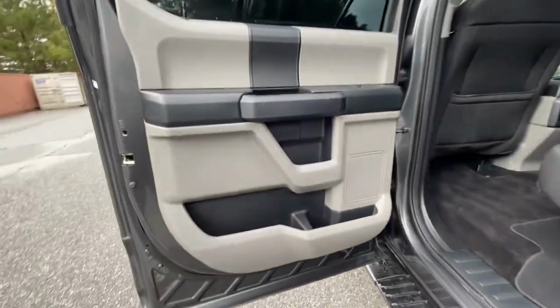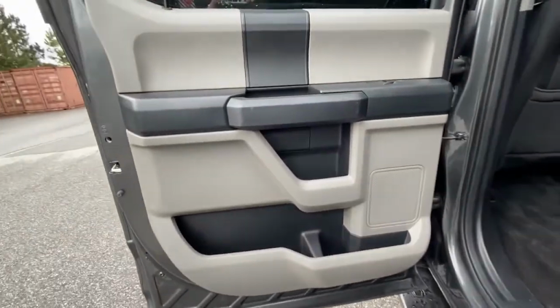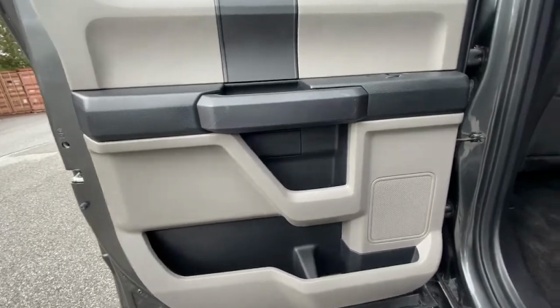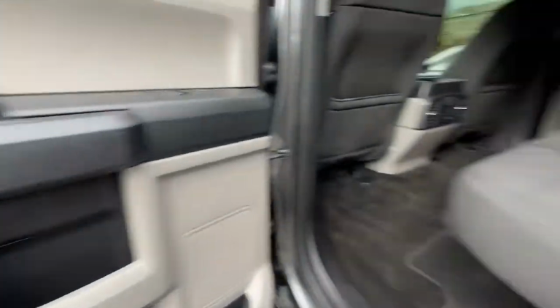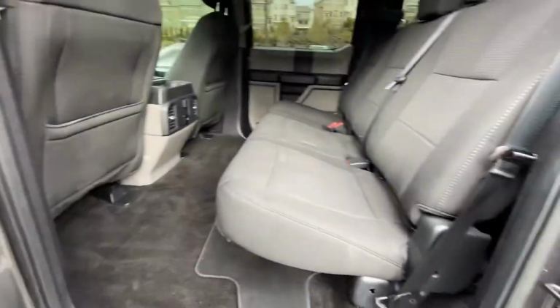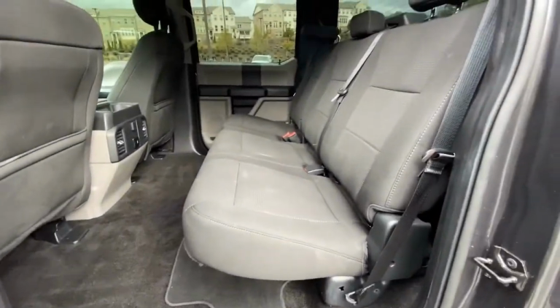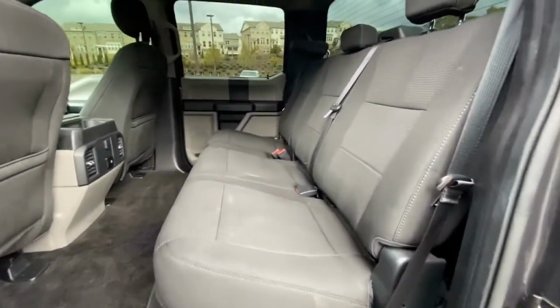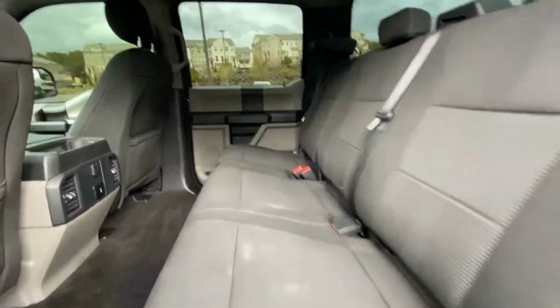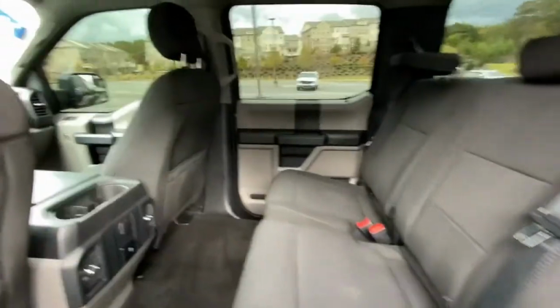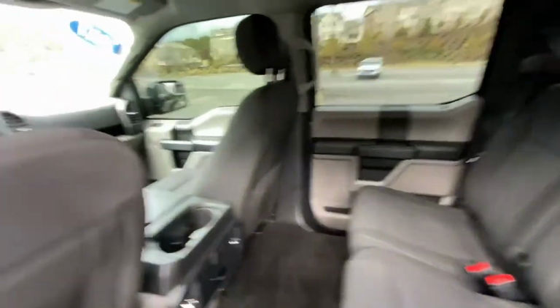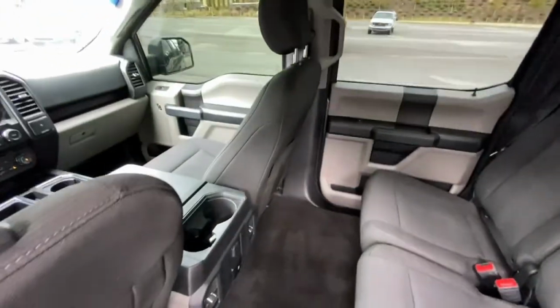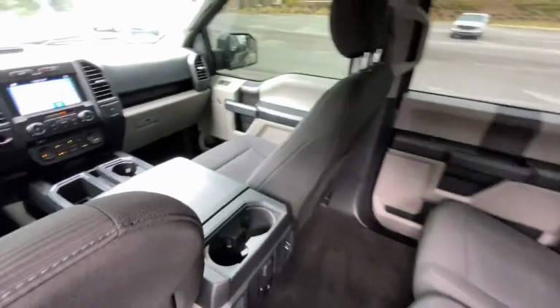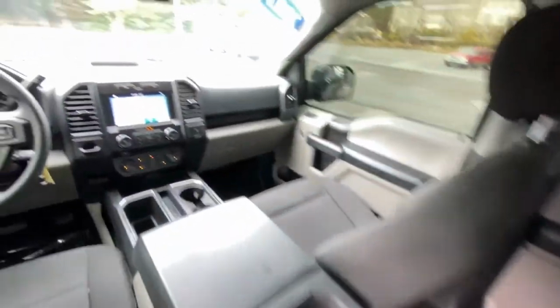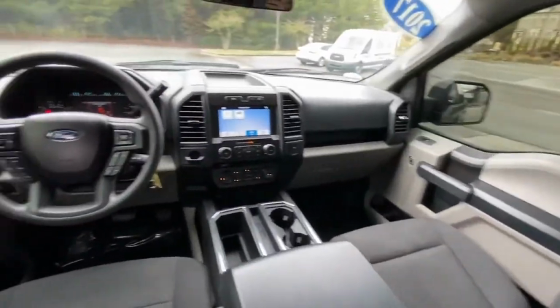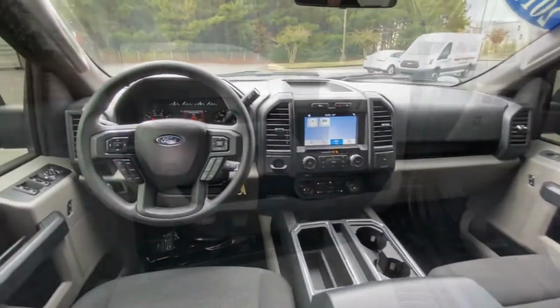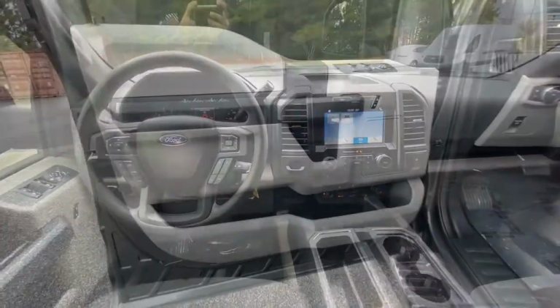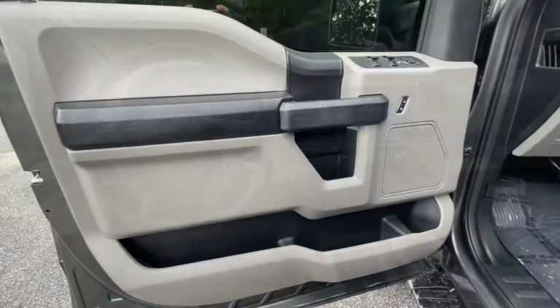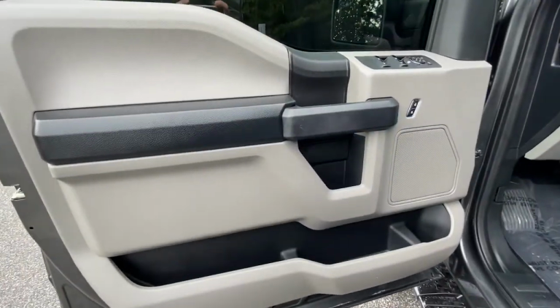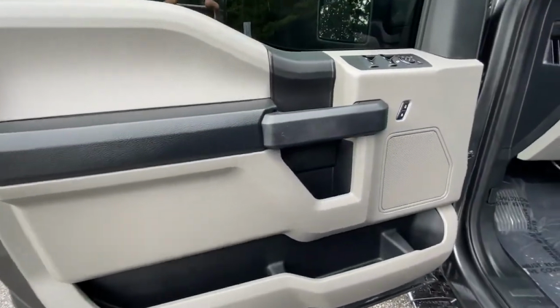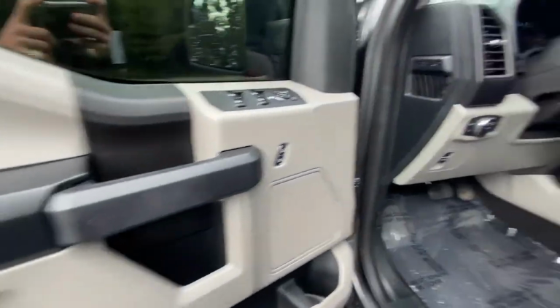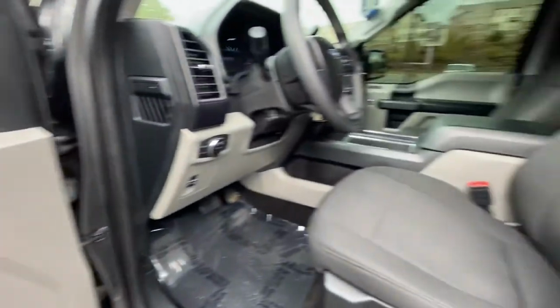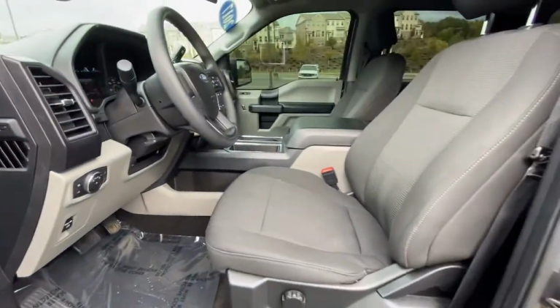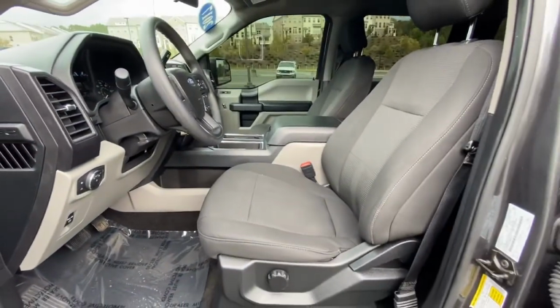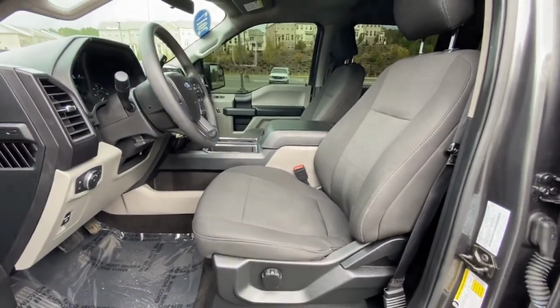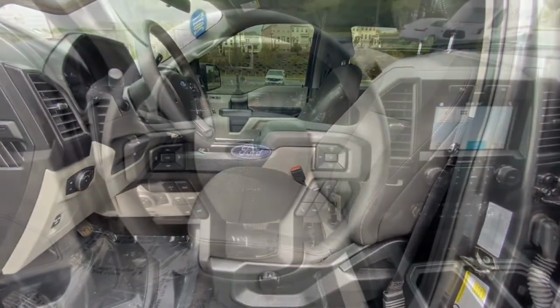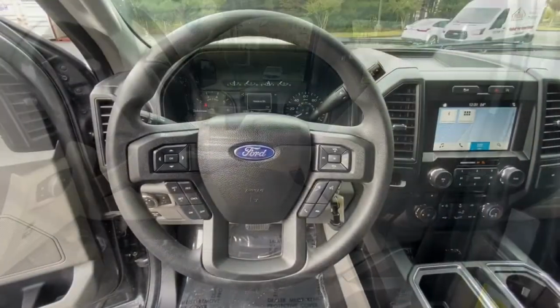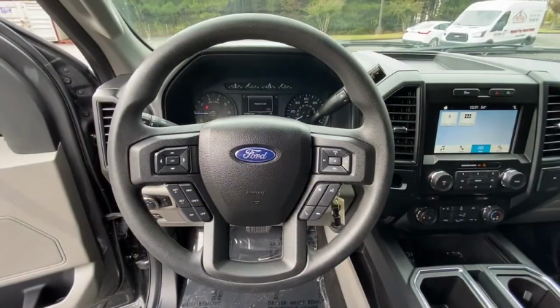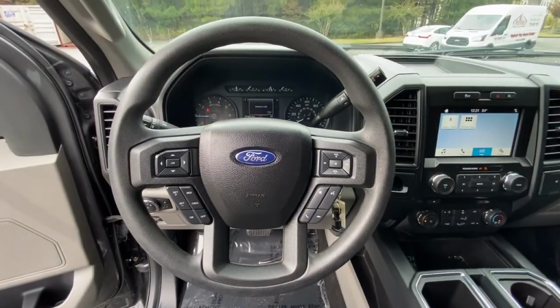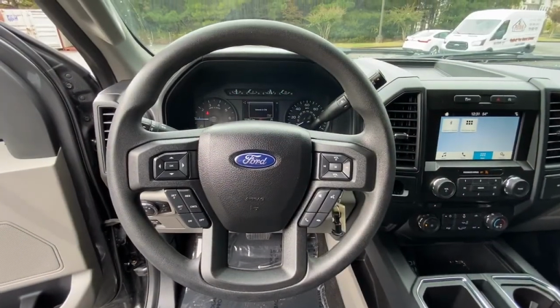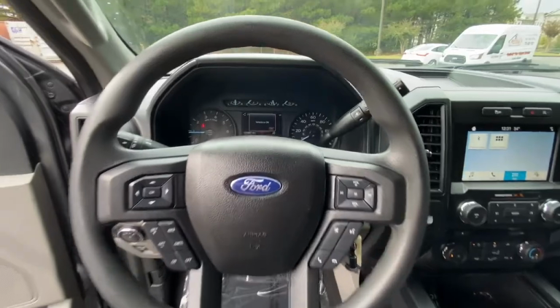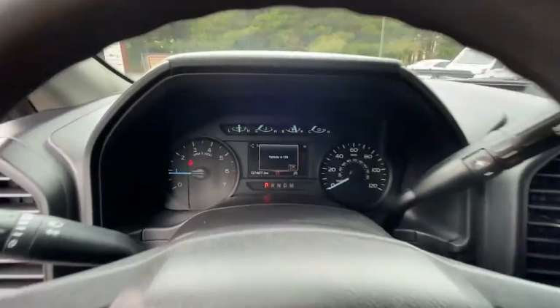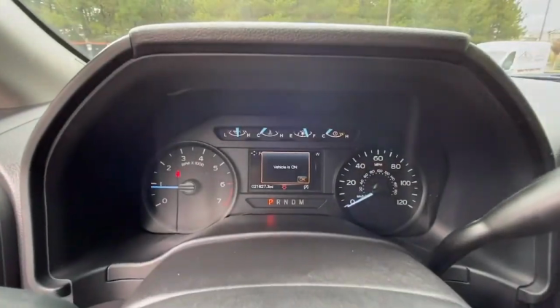Fog lamps, electronic stability control, aluminum wheels, cruise control, privacy glass, four-wheel disc brakes, power door locks, power steering, brake assist.